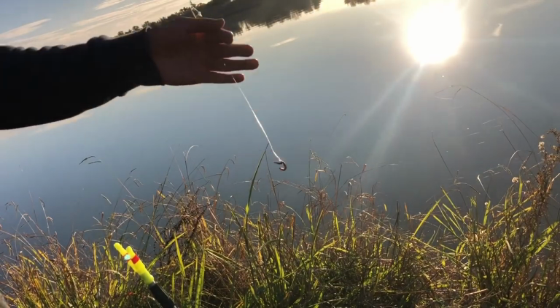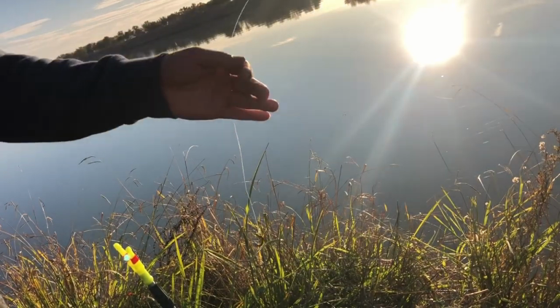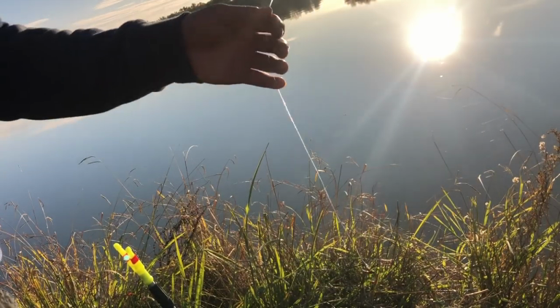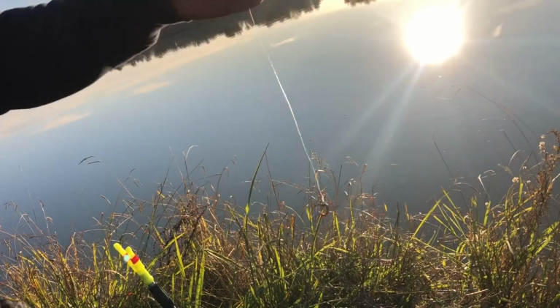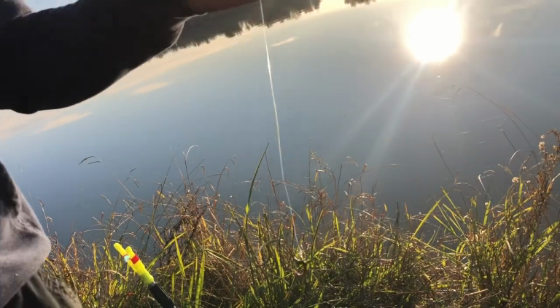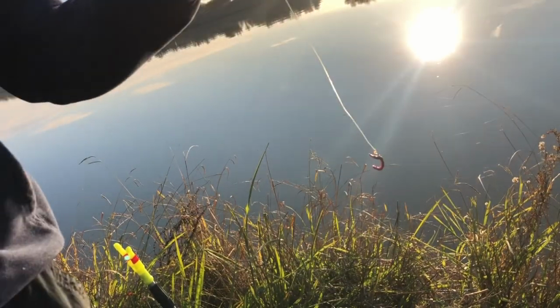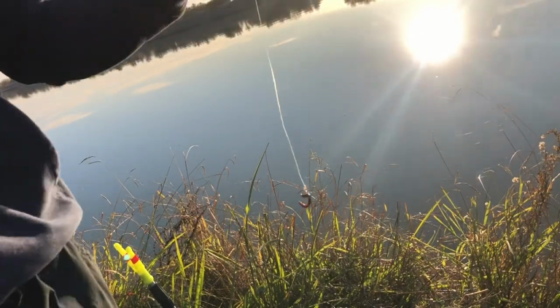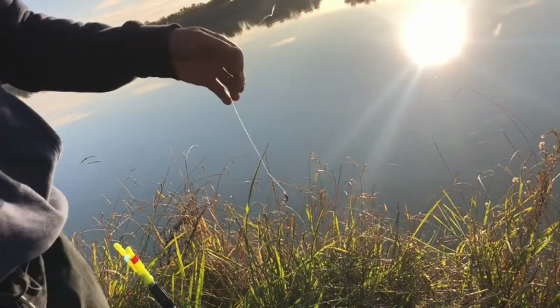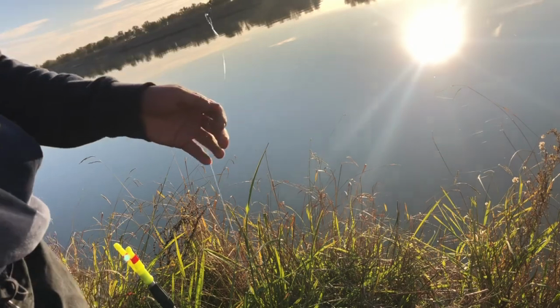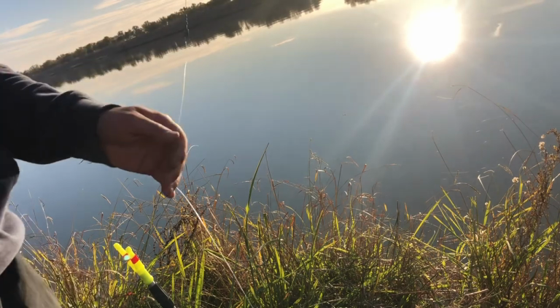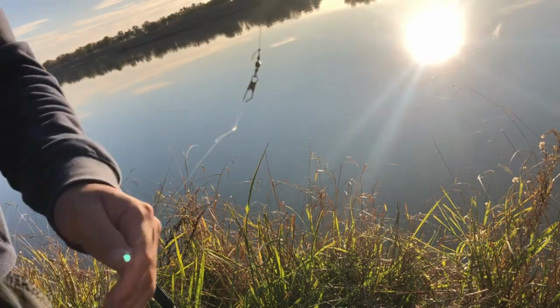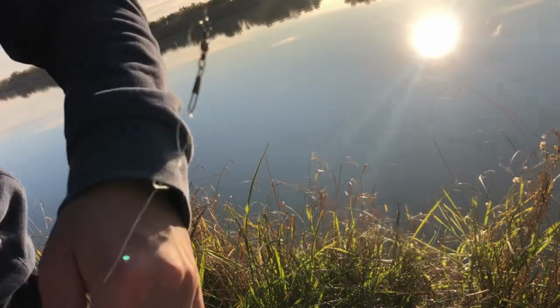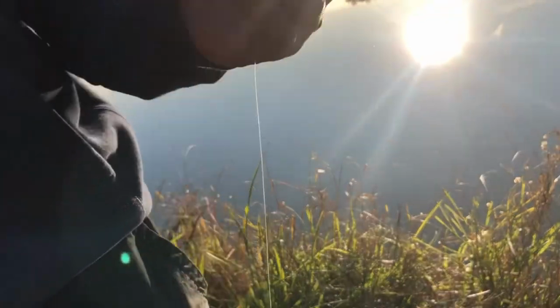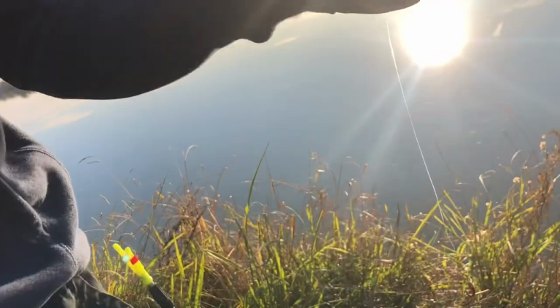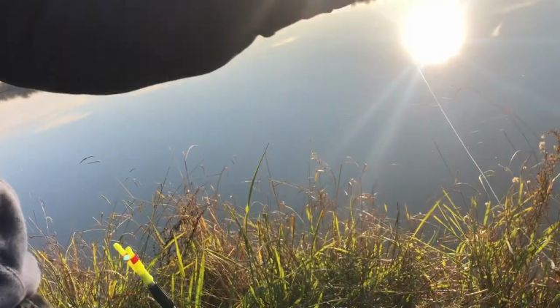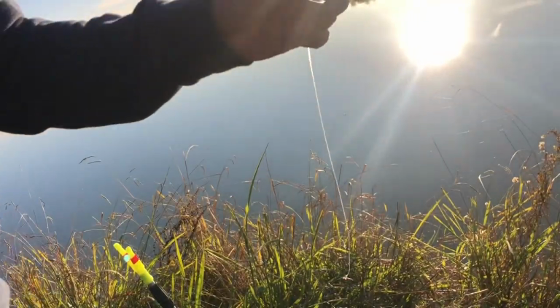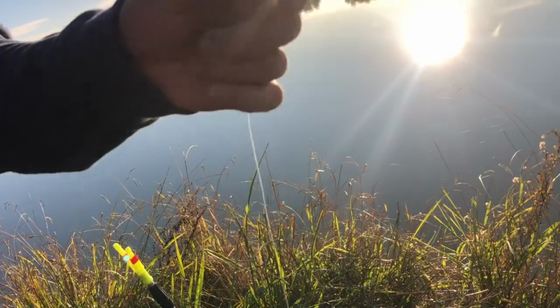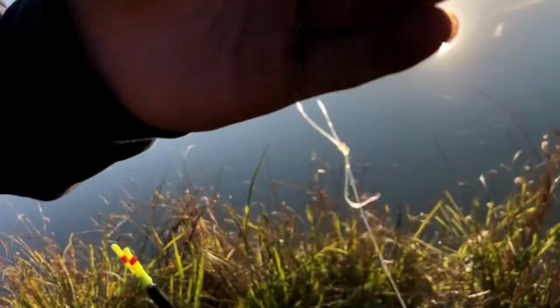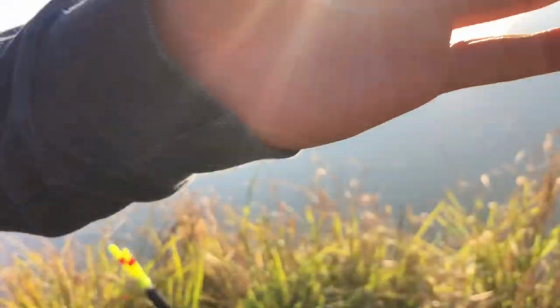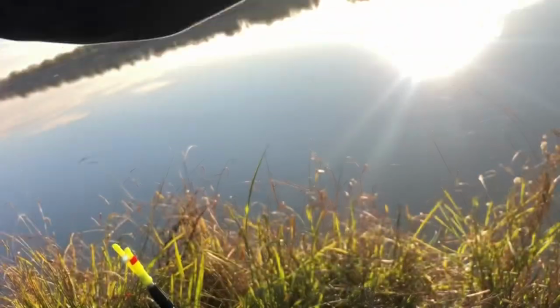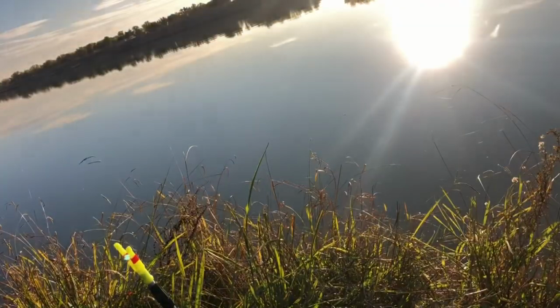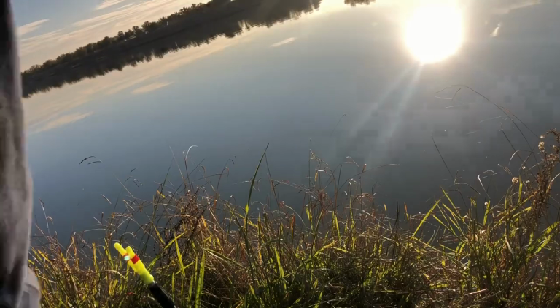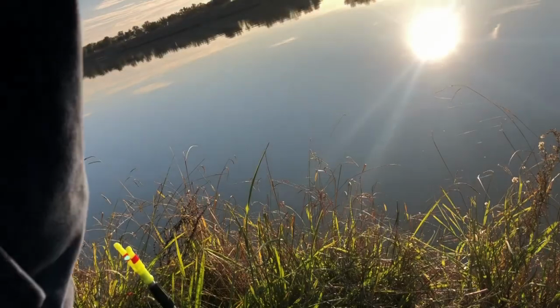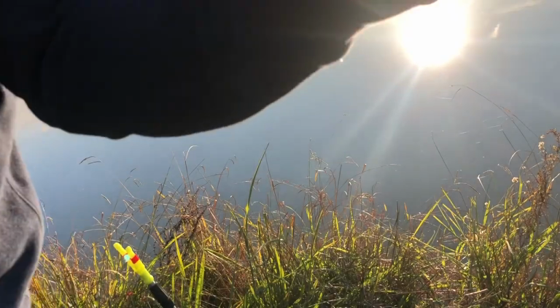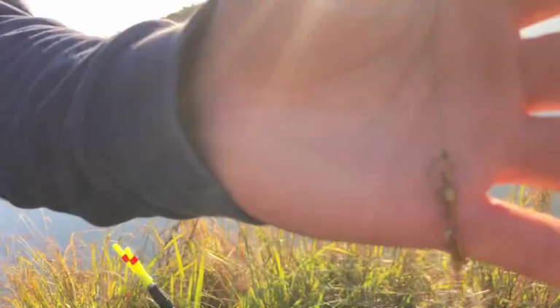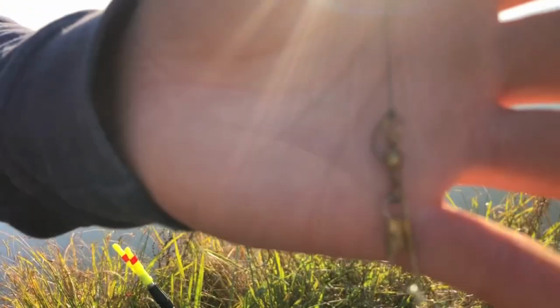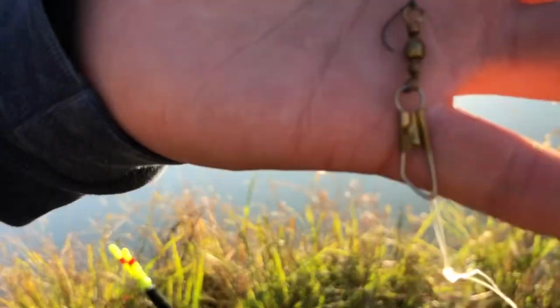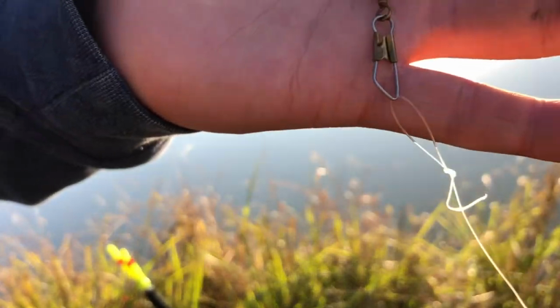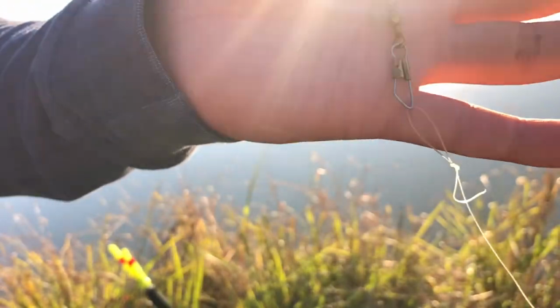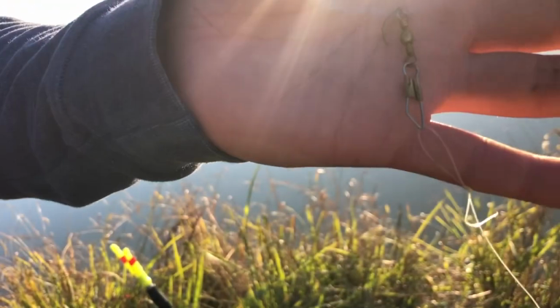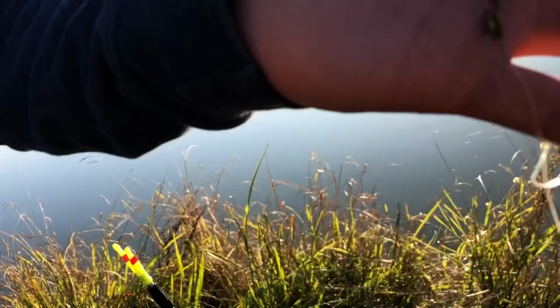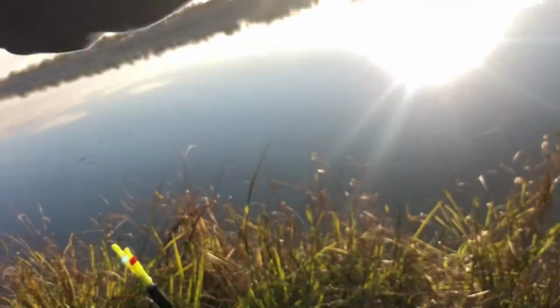There's not a lot of current in the deep water channel, so no weight needed — just my little swivel here. The swivel is enough weight to get it down to the bottom.